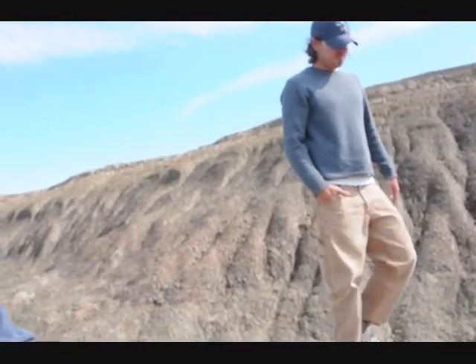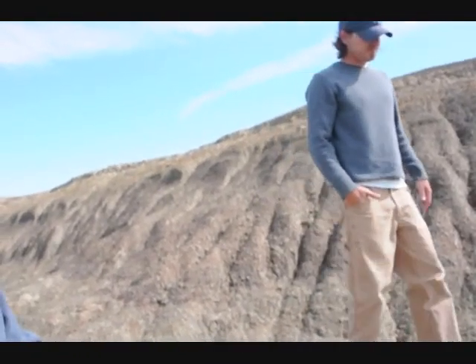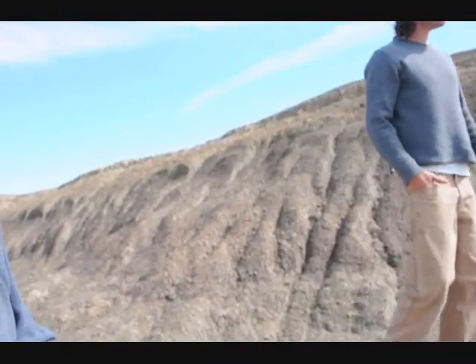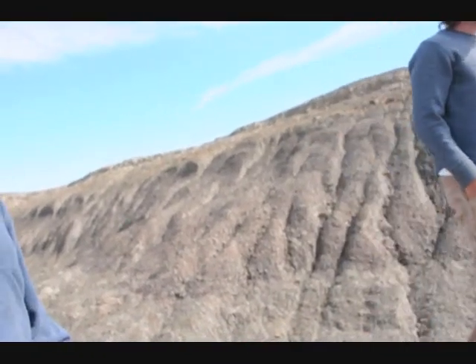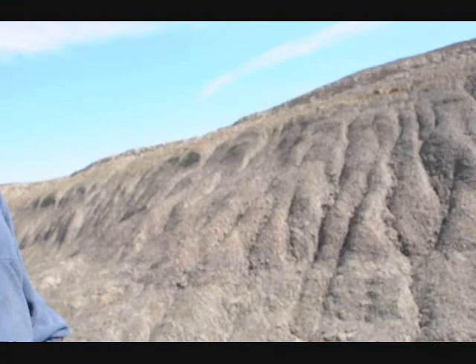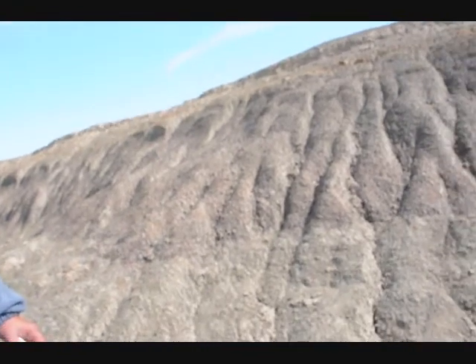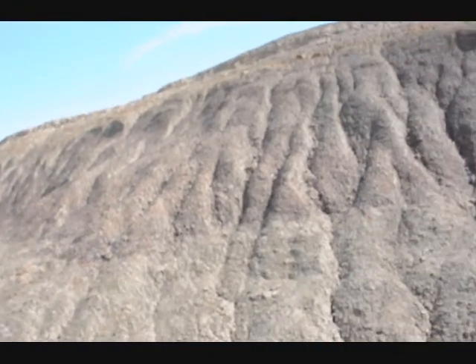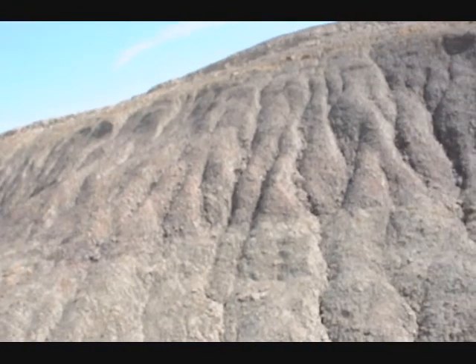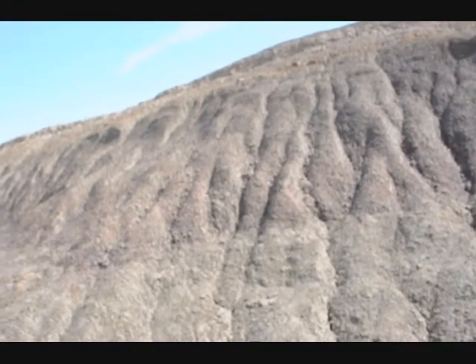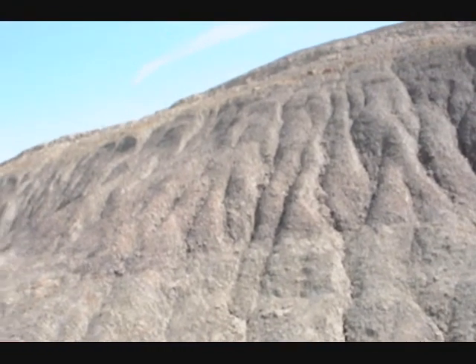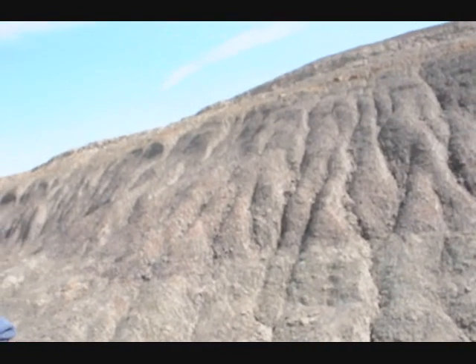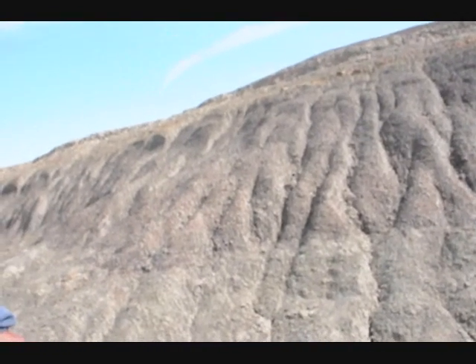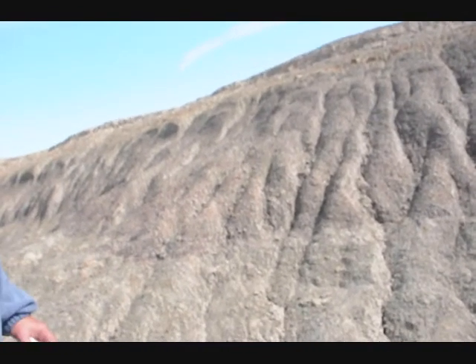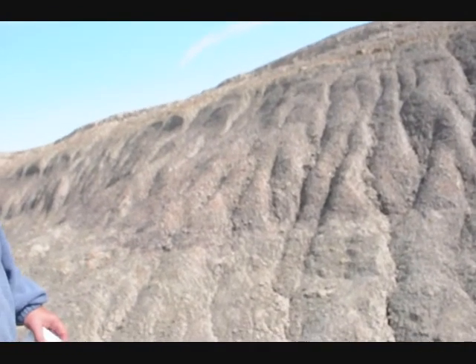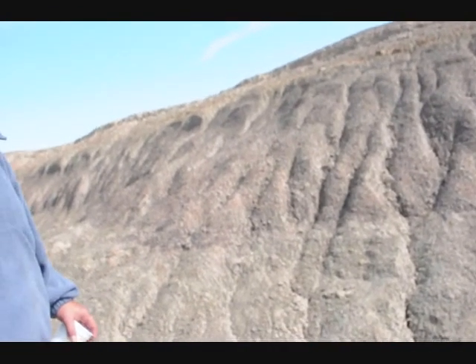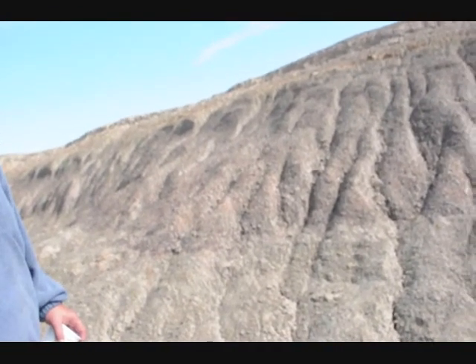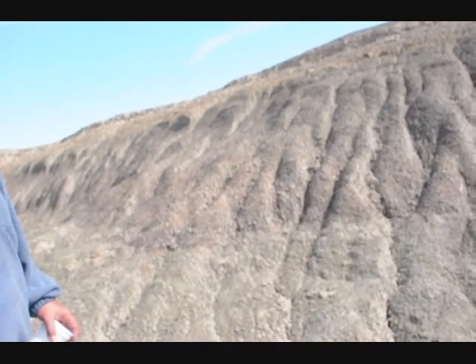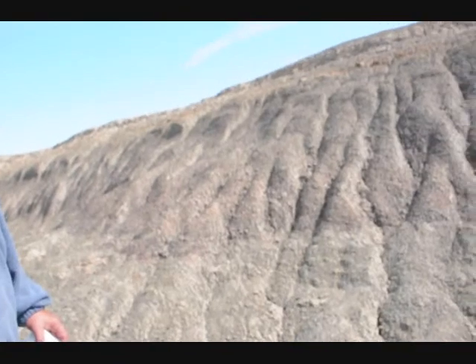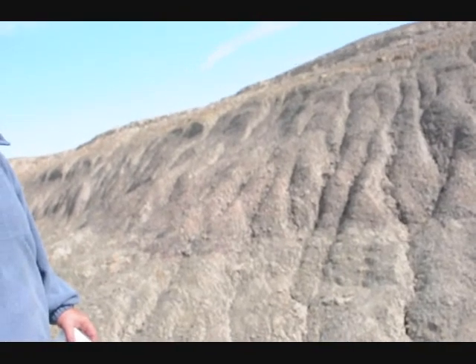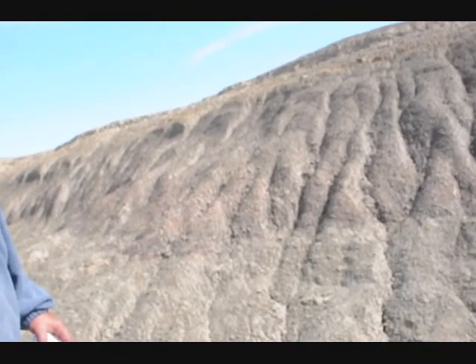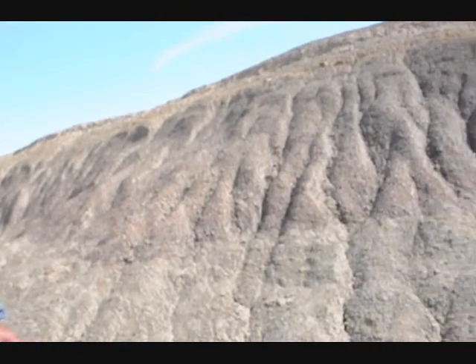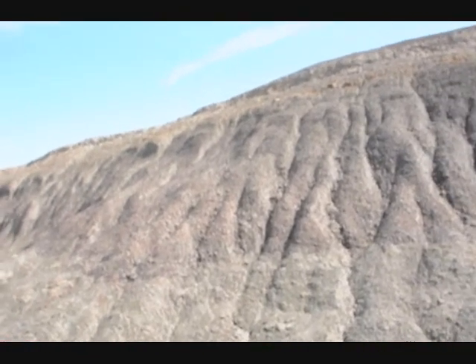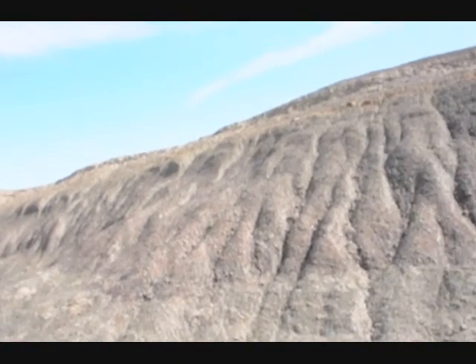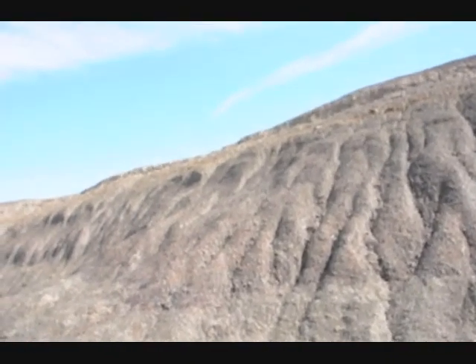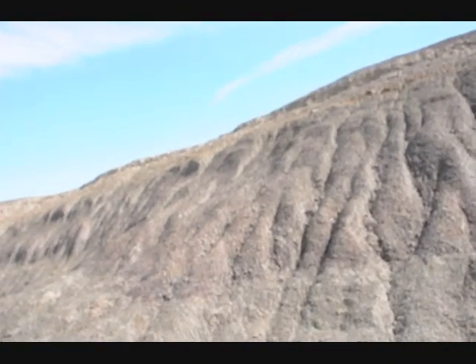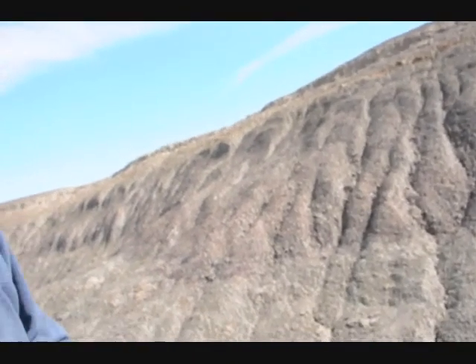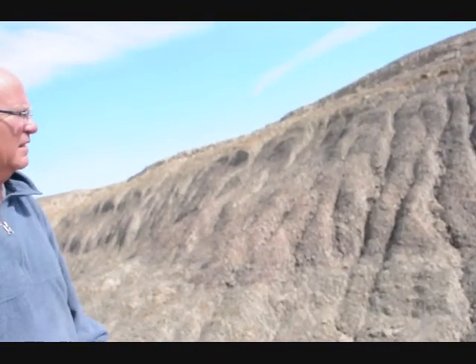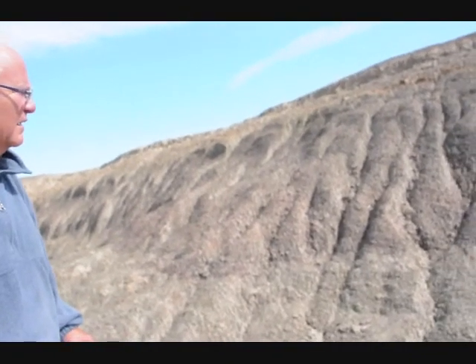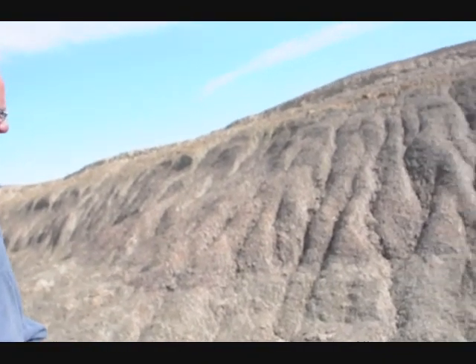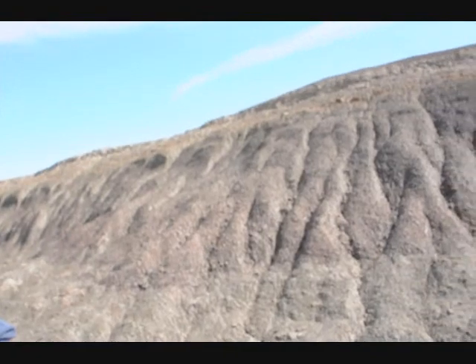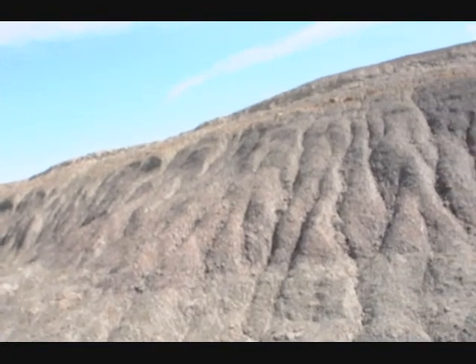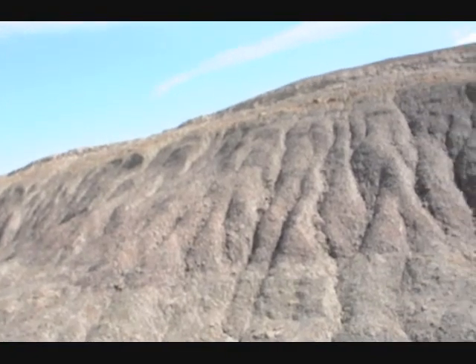A lot of this material is very fragile, and if you go to try and dig it out, it's going to just disintegrate. So when we have people here, if you want a little tiny bone fragment you'll be able to get it, but we're not going to let you dig into the side of the hill and create an erosion gully.